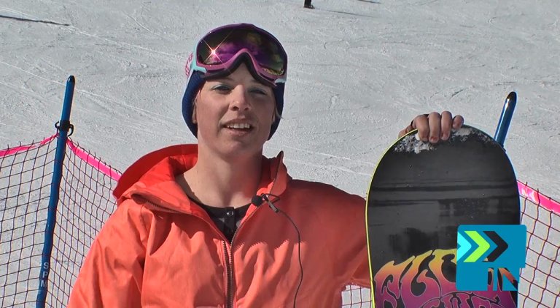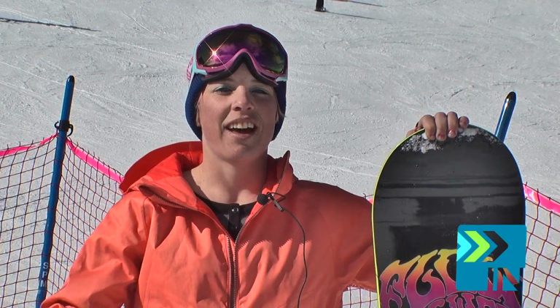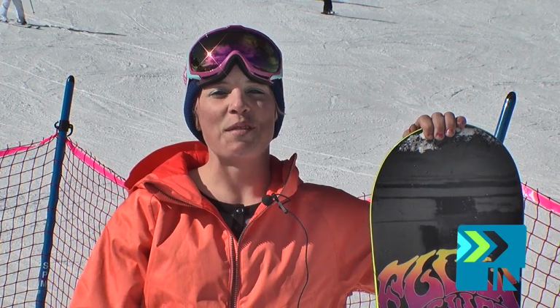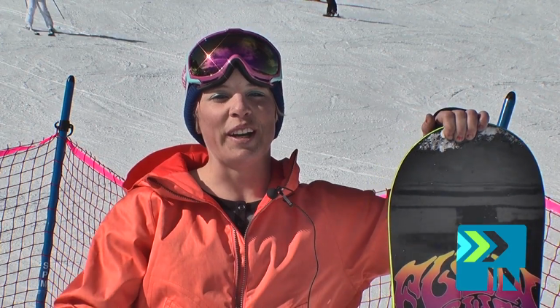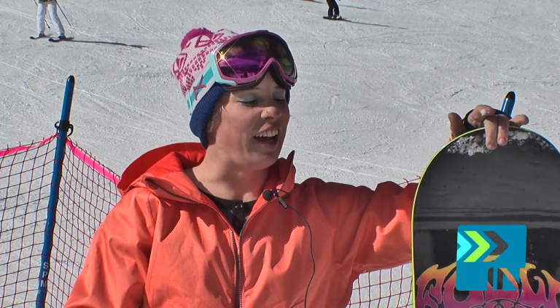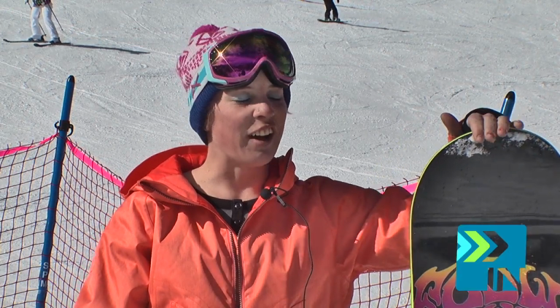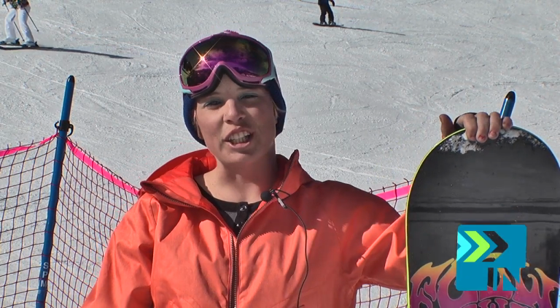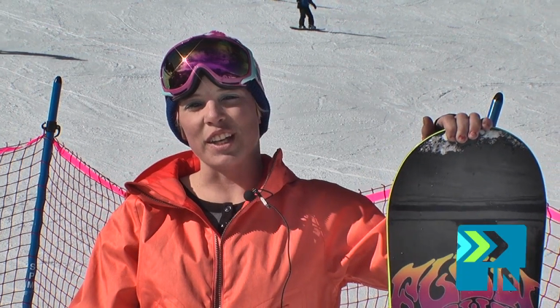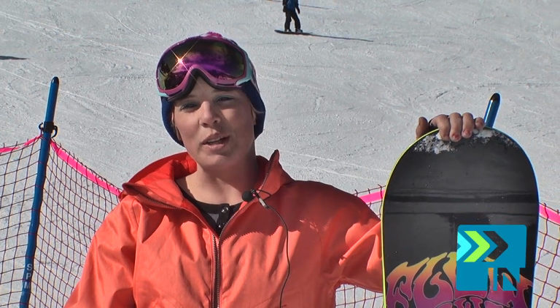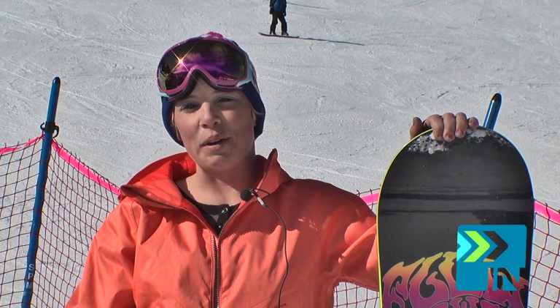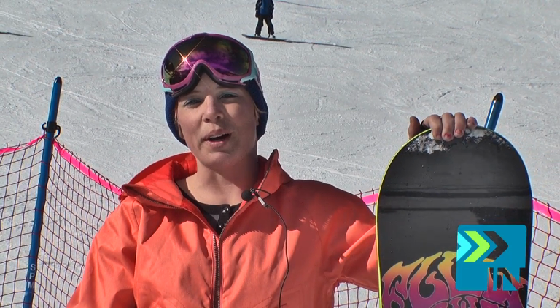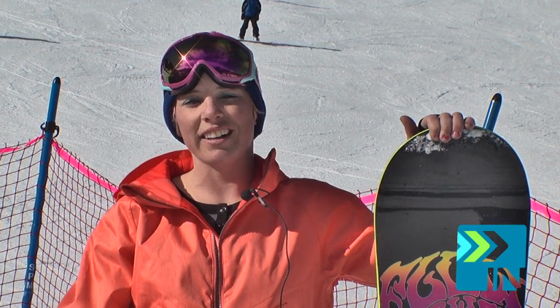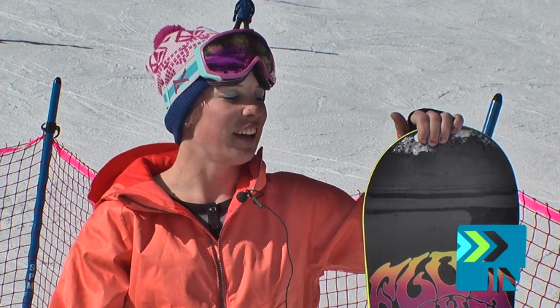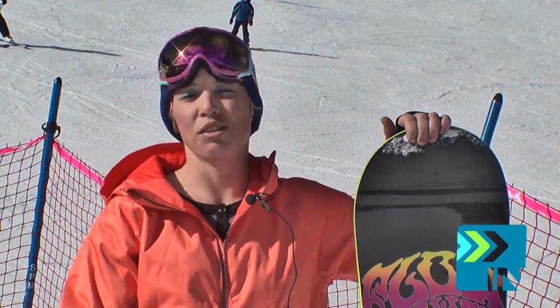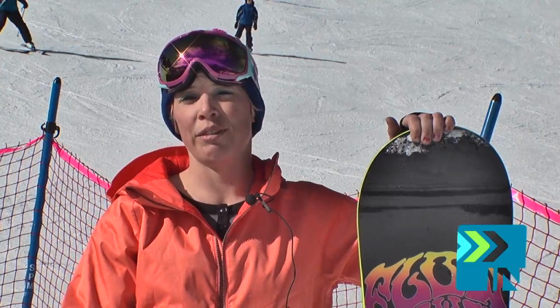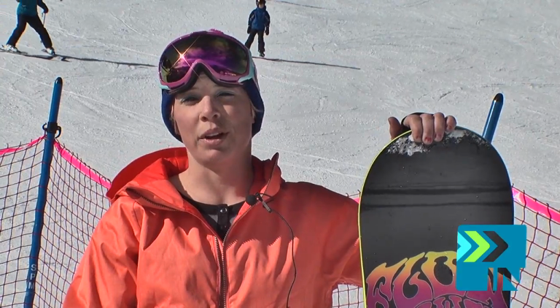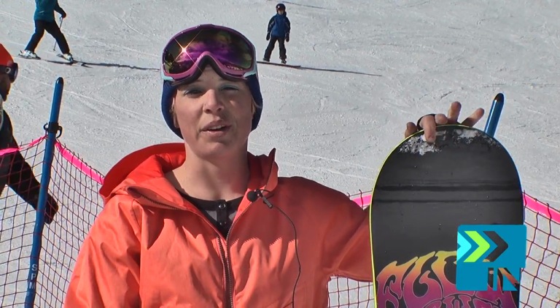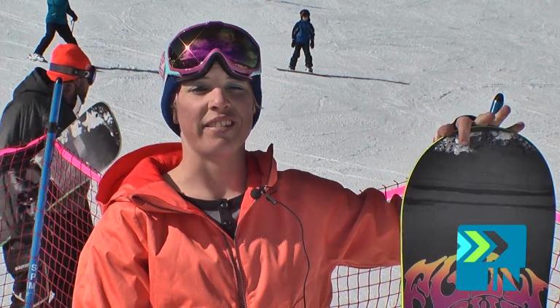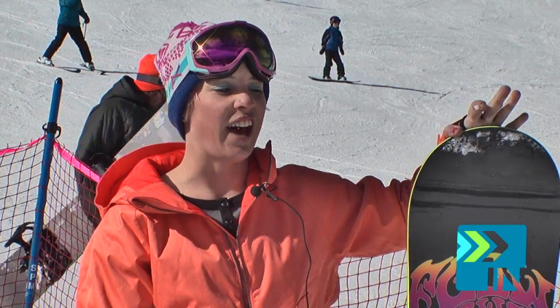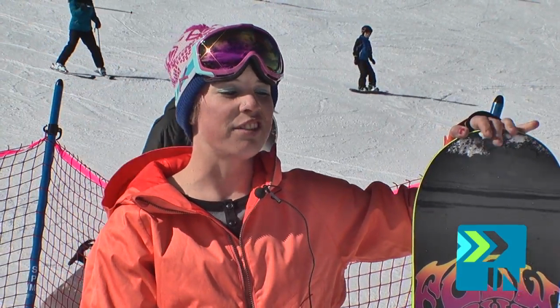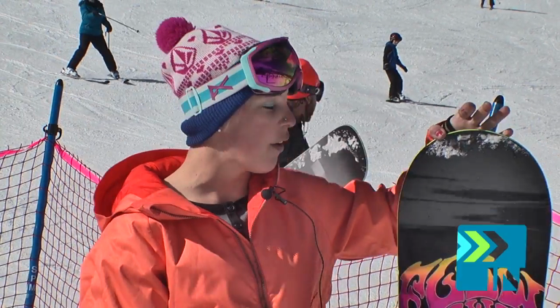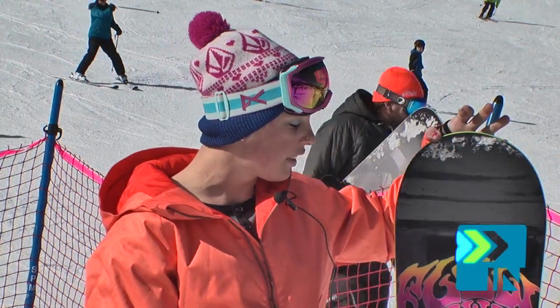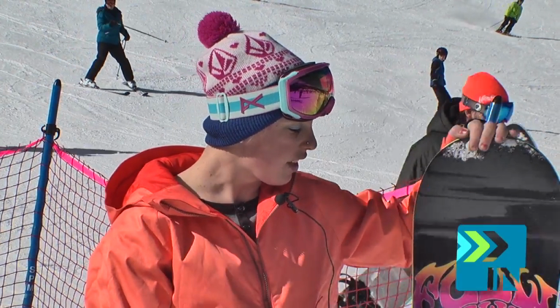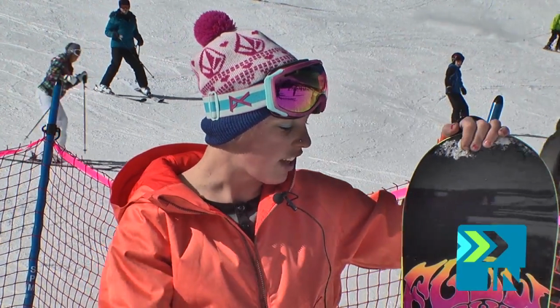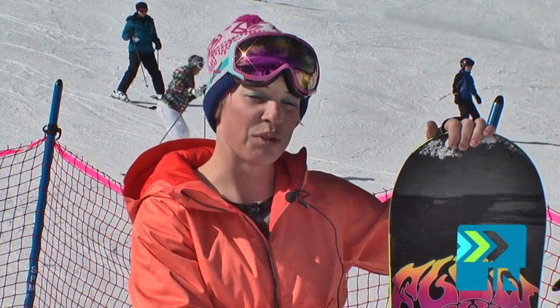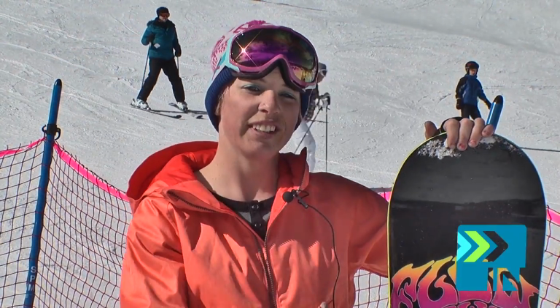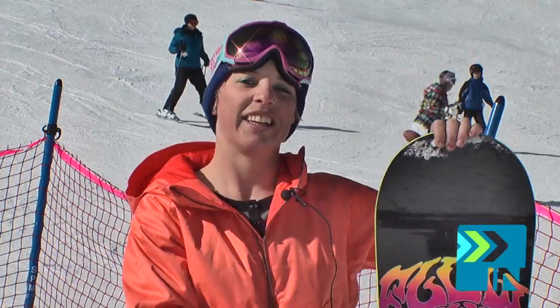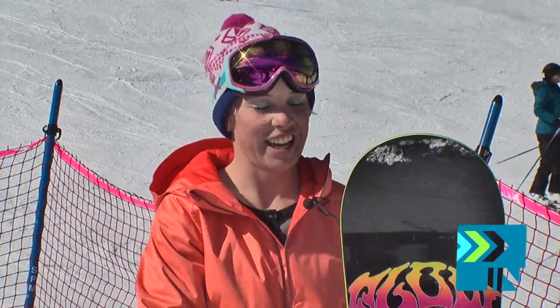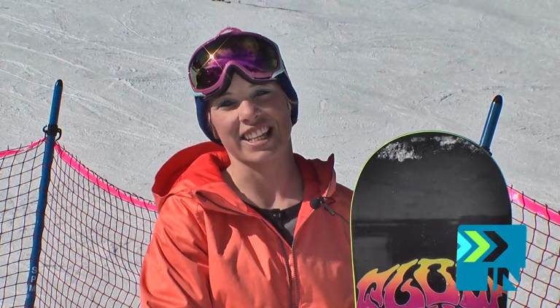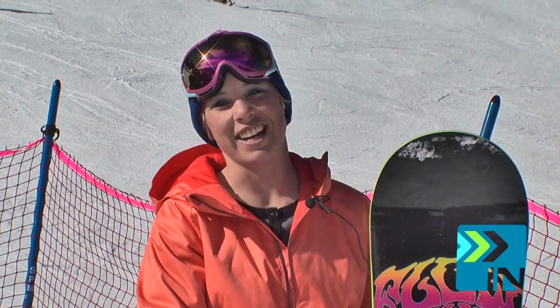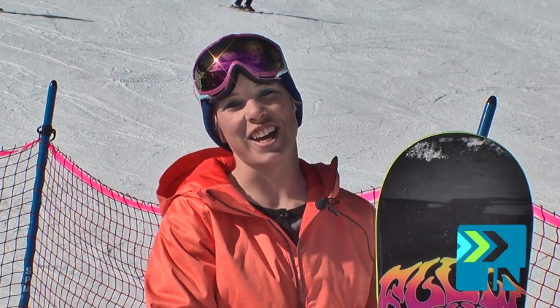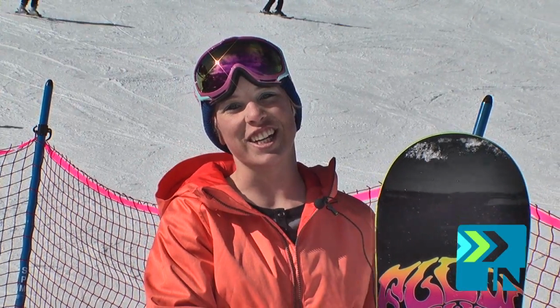Hi, I'm Ray Minear and I work at Showcase Snowboards up here at Winter Park. This is a review preview of the Flow Jewel at SIA 2013.